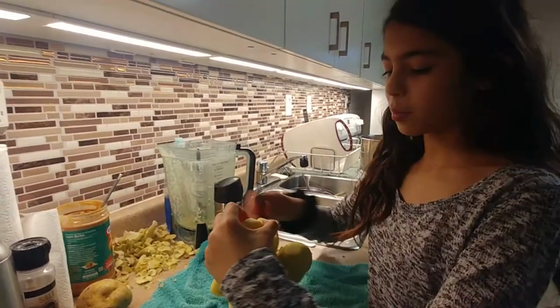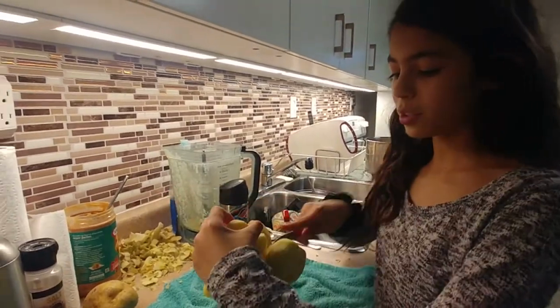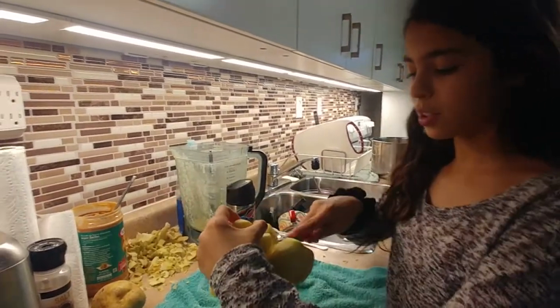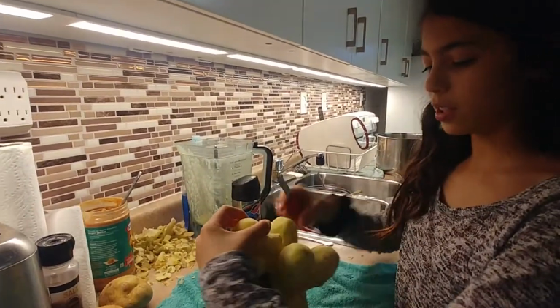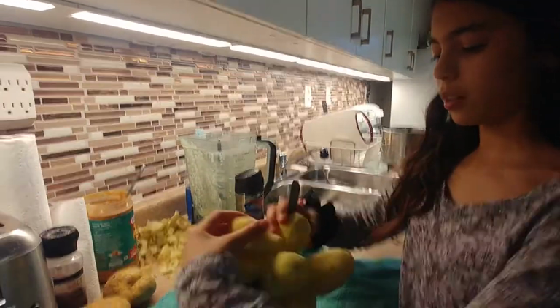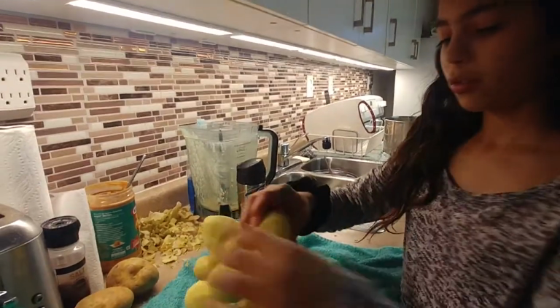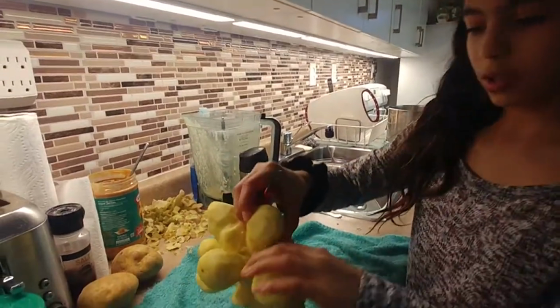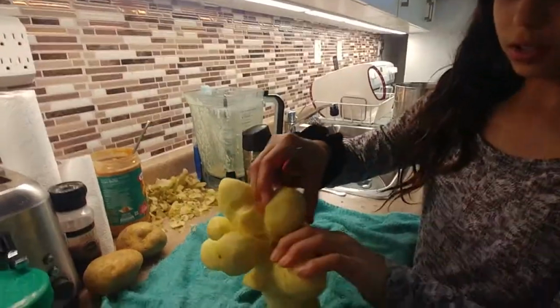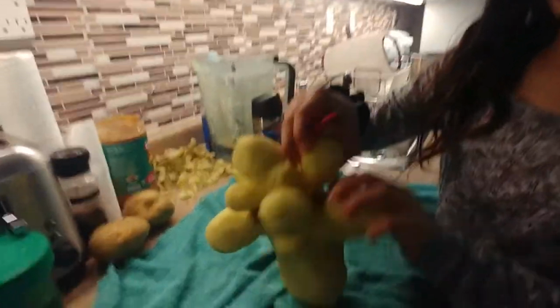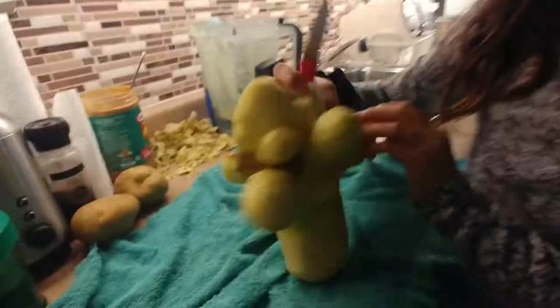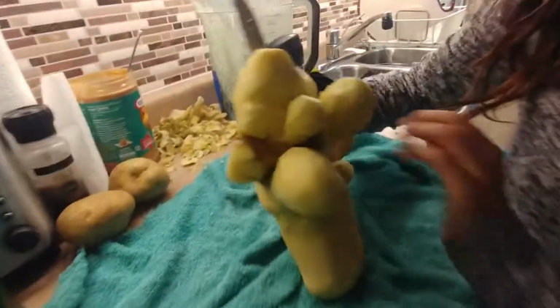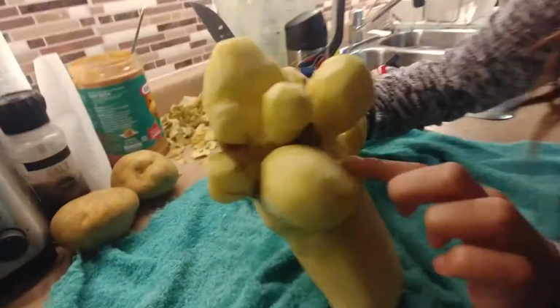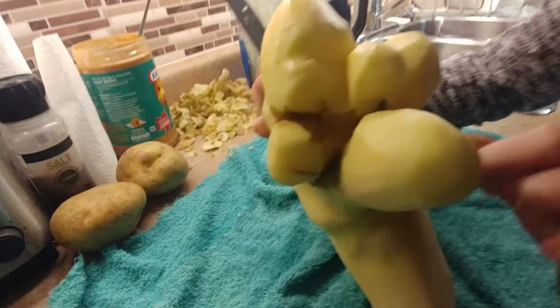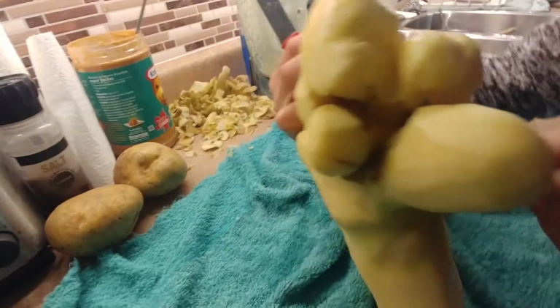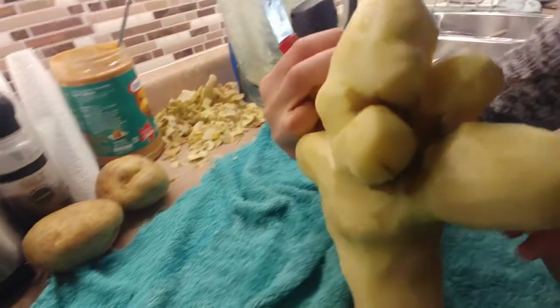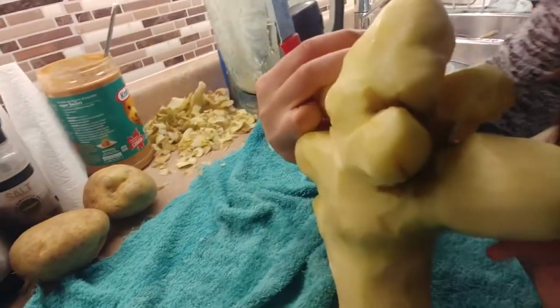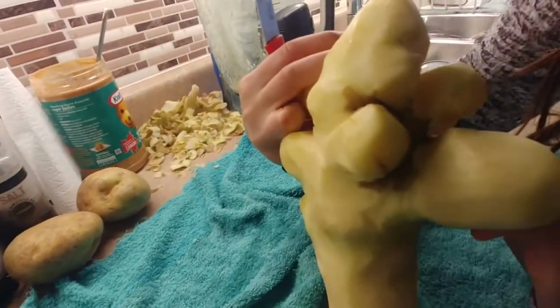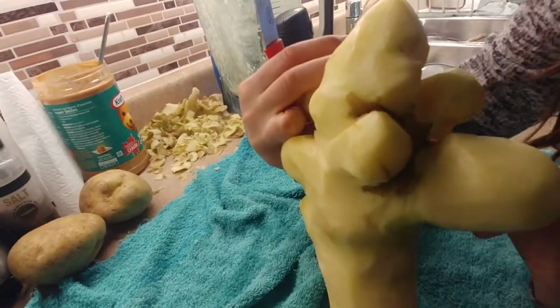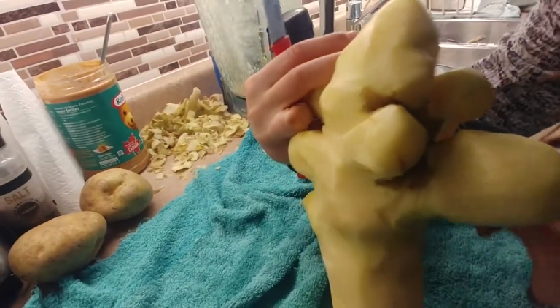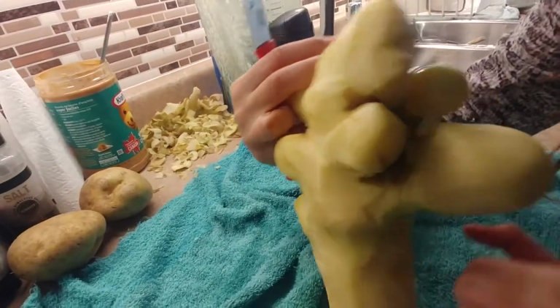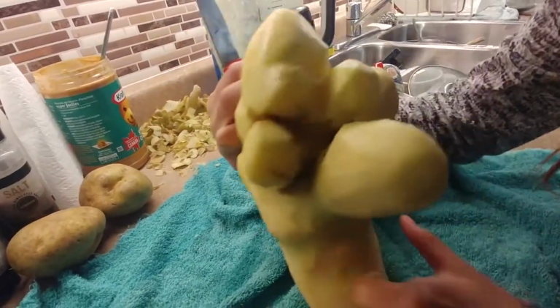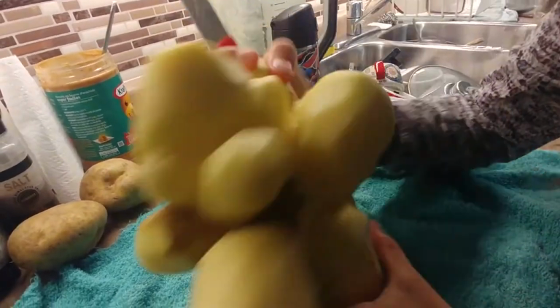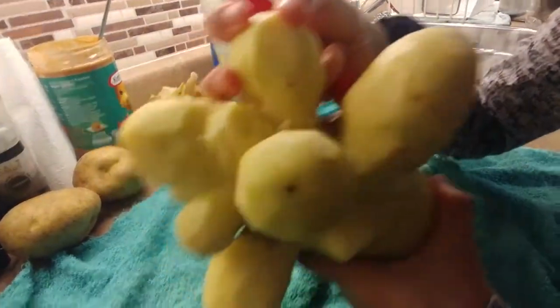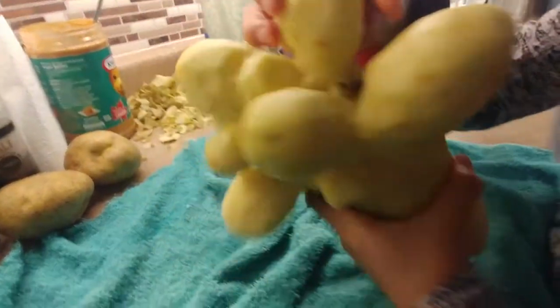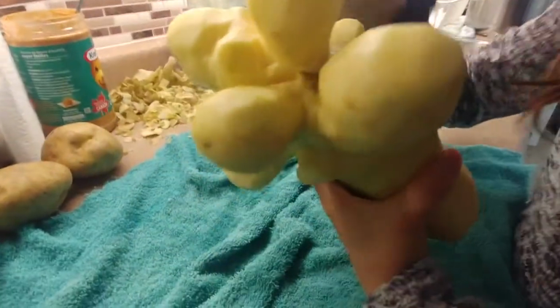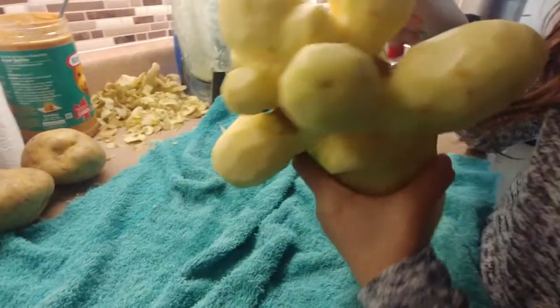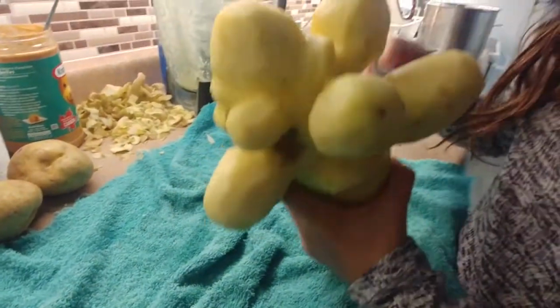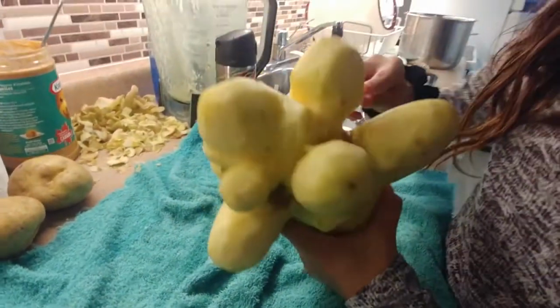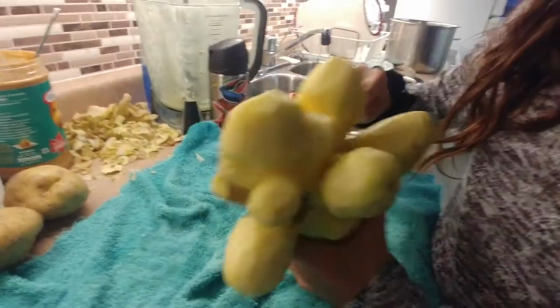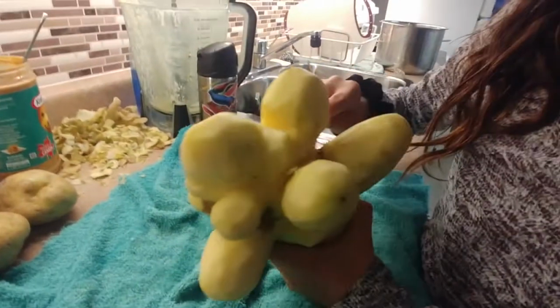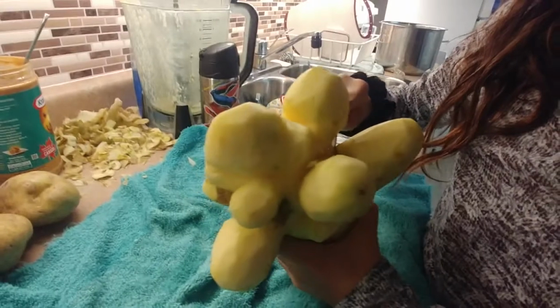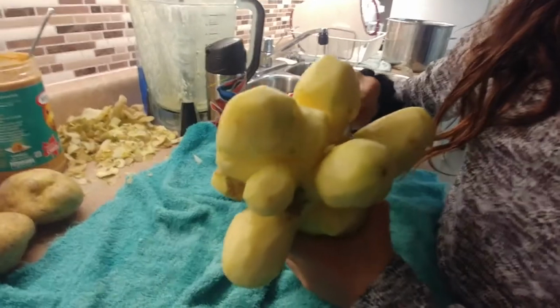I'm almost done here. I've only got this little side and a big side. So, almost done.